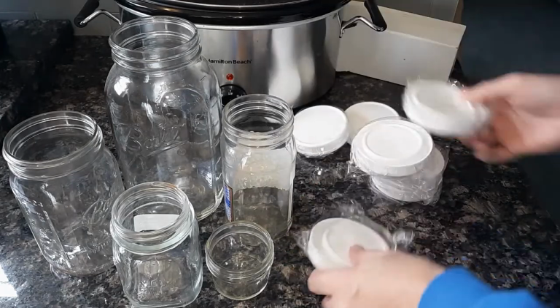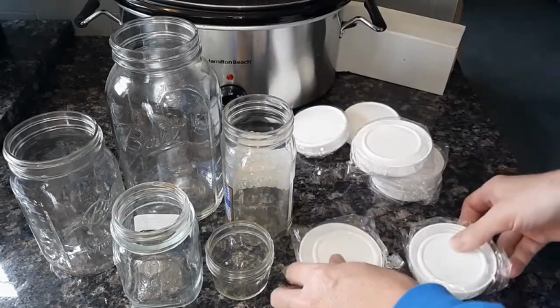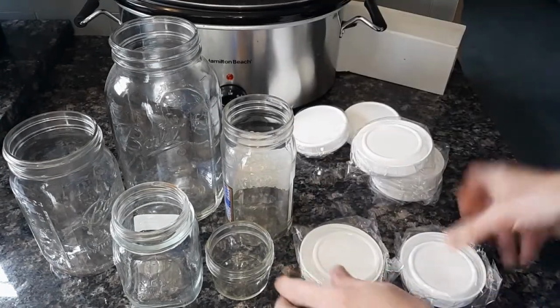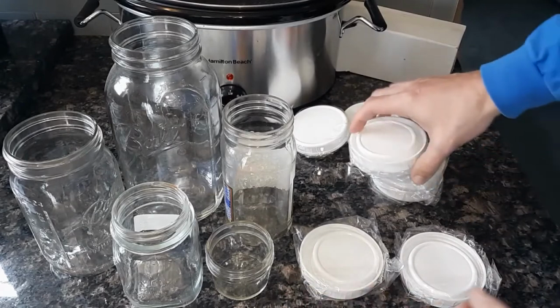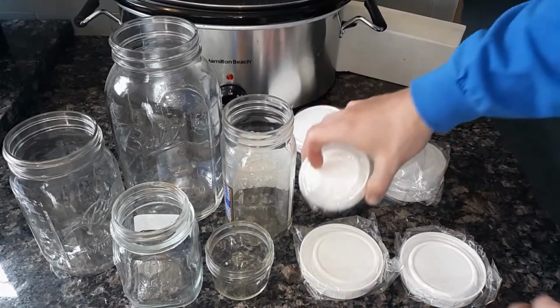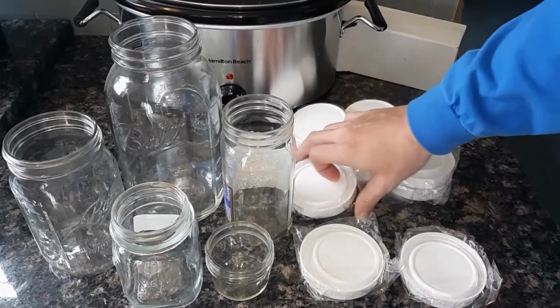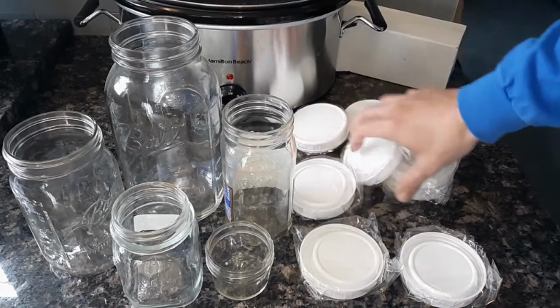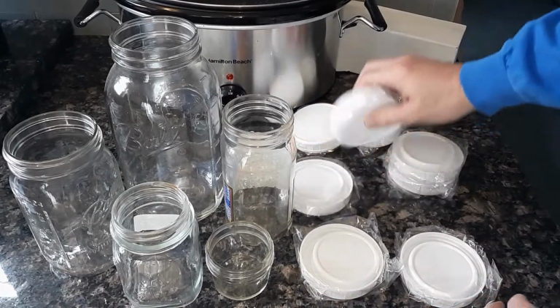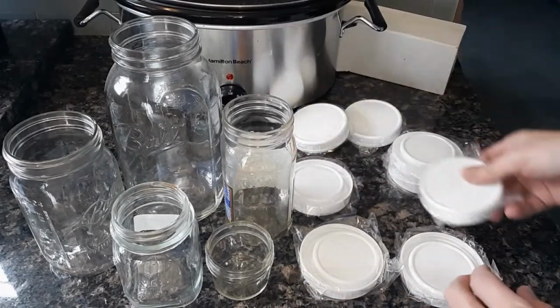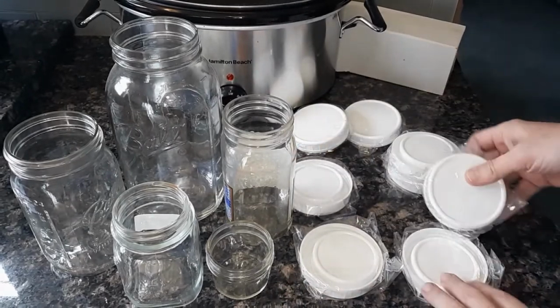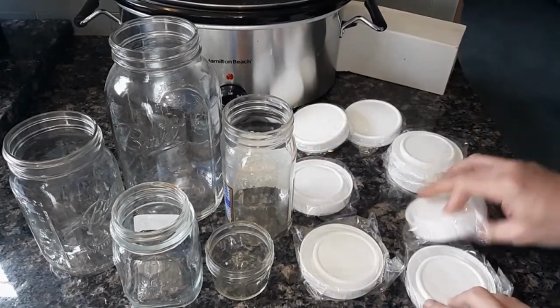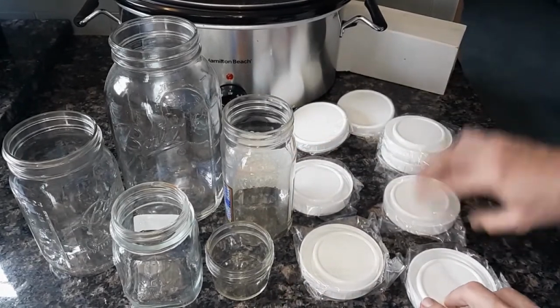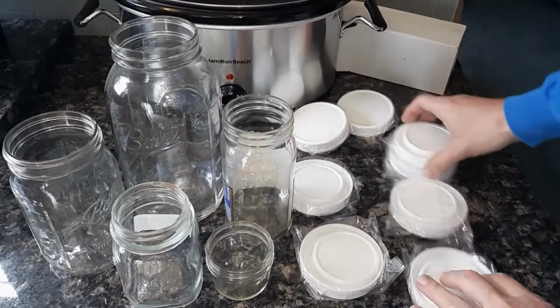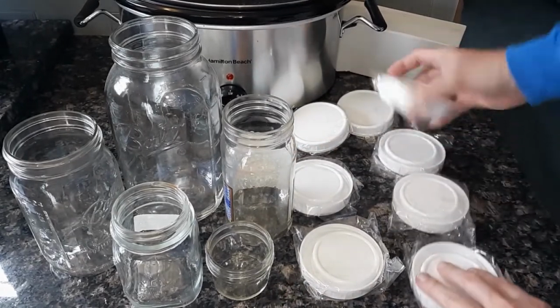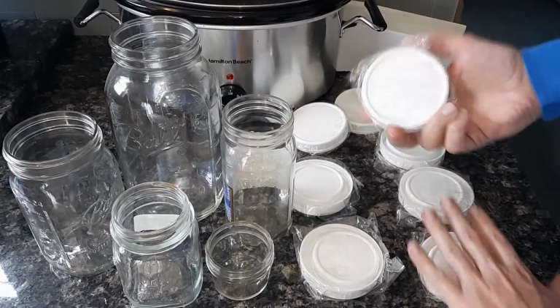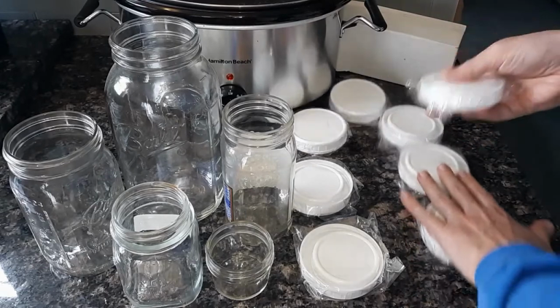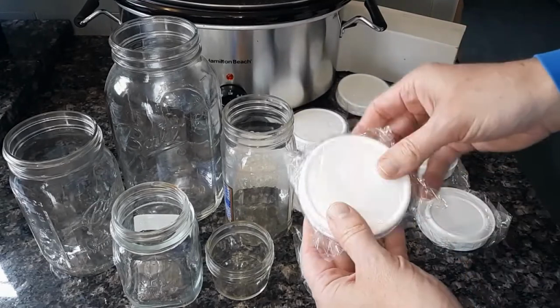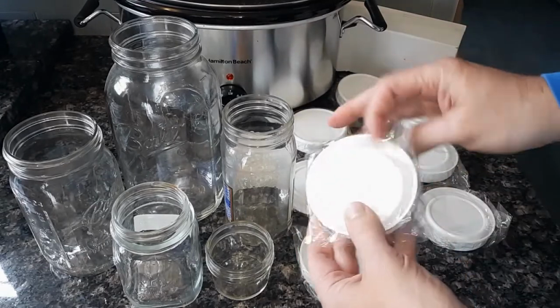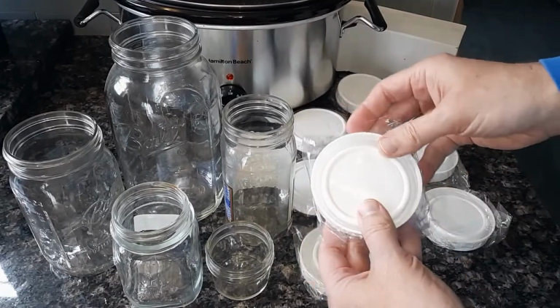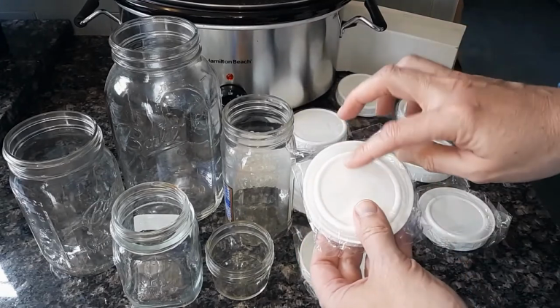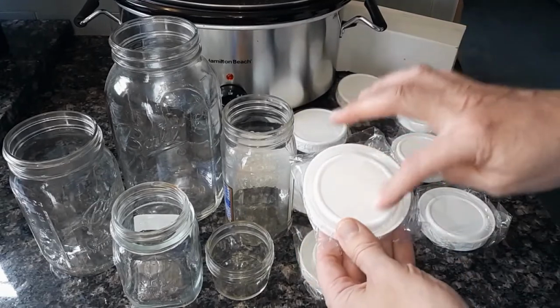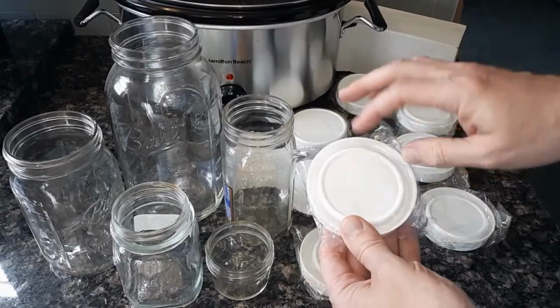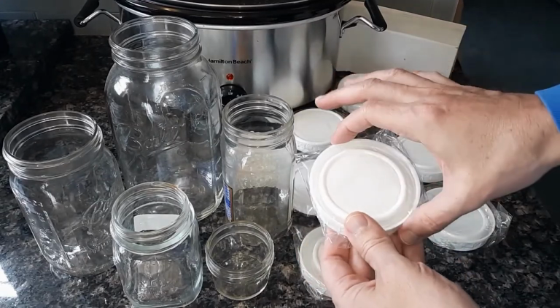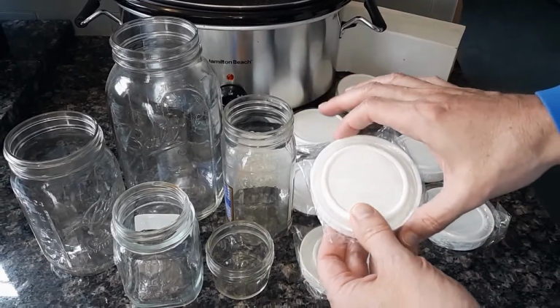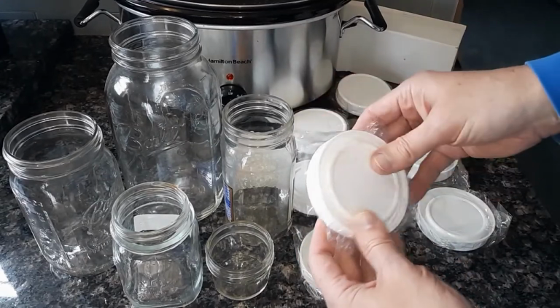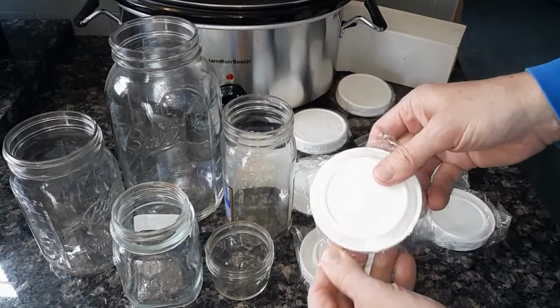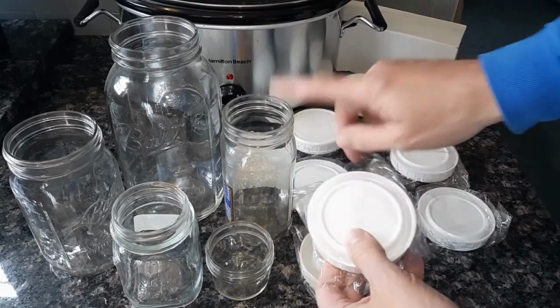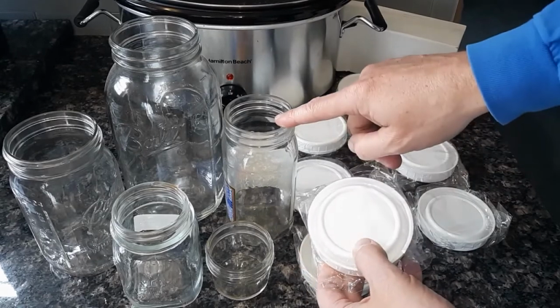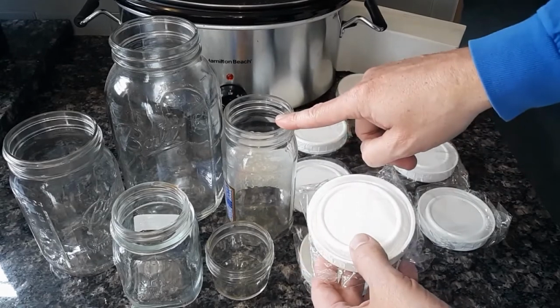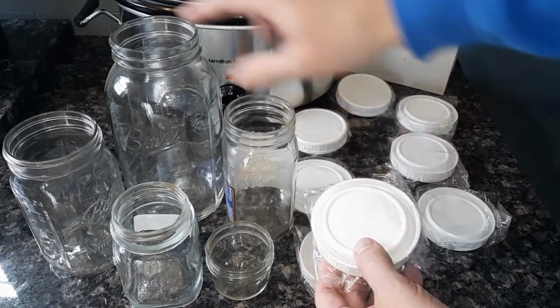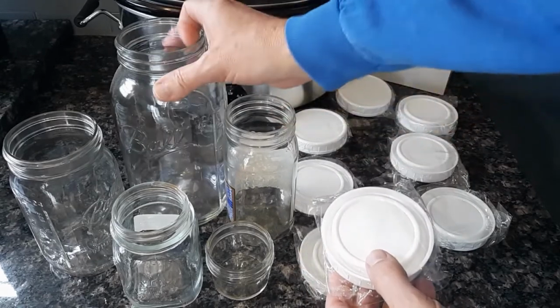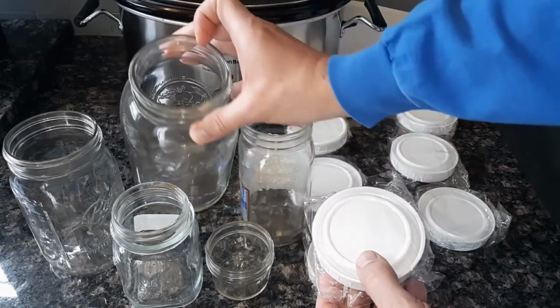Like everything, these are made in China — we really don't have much made in the States these days. Looks like they're individually packed and it comes with the smaller lid and the wide mouth lid, for the smaller jars and the wide mouth jars.